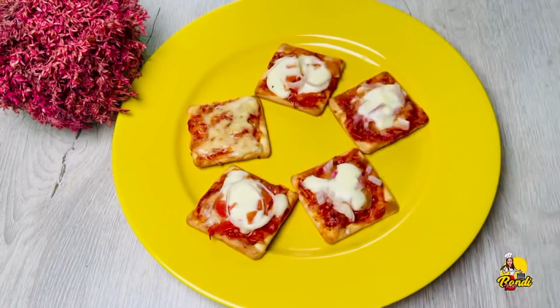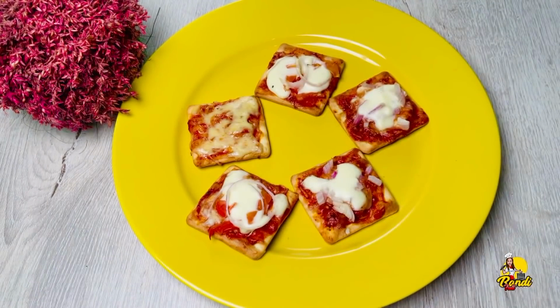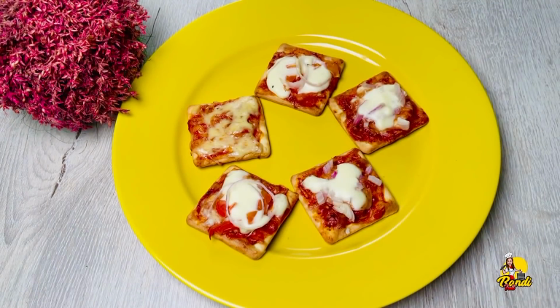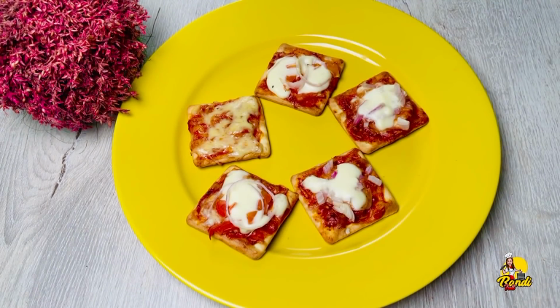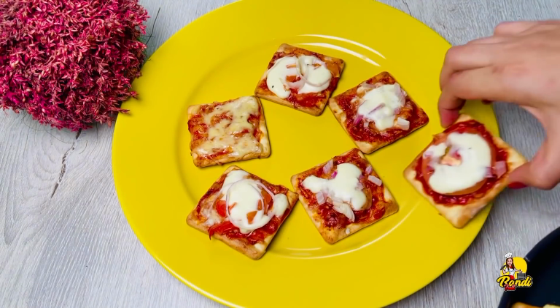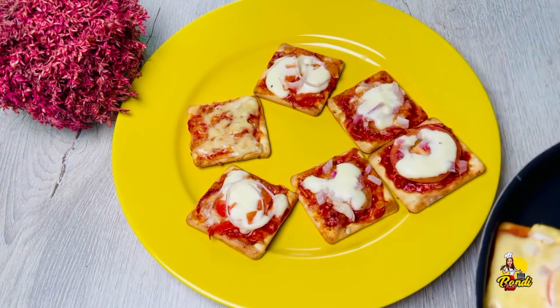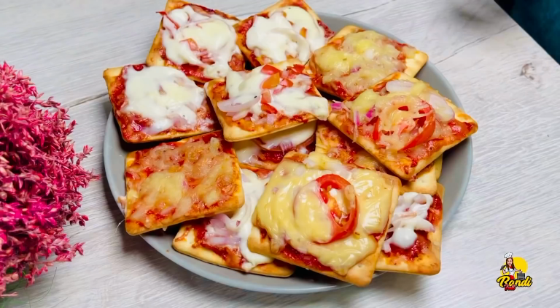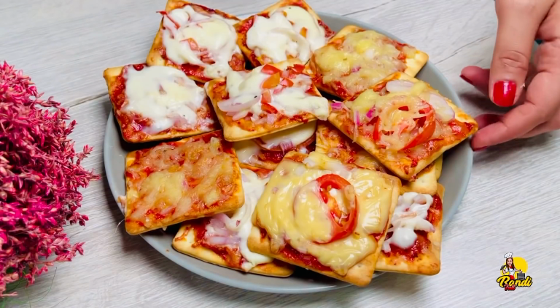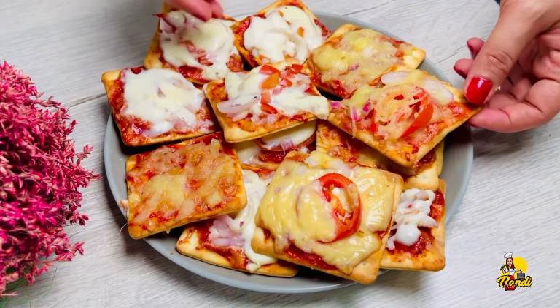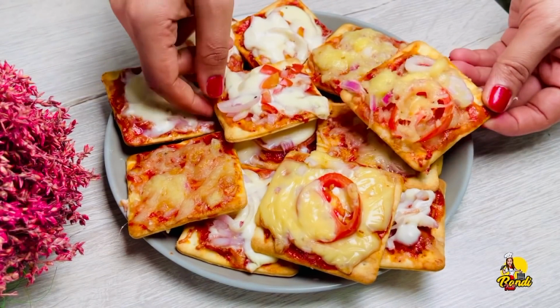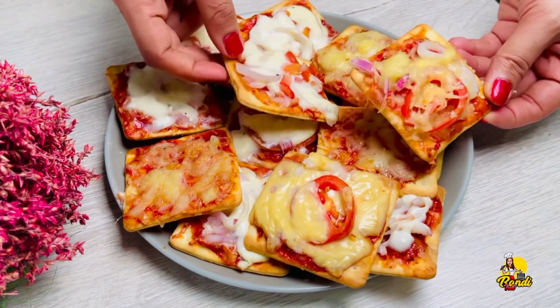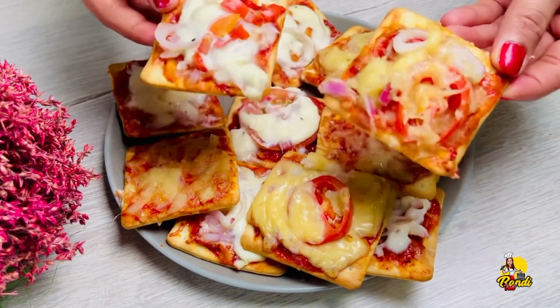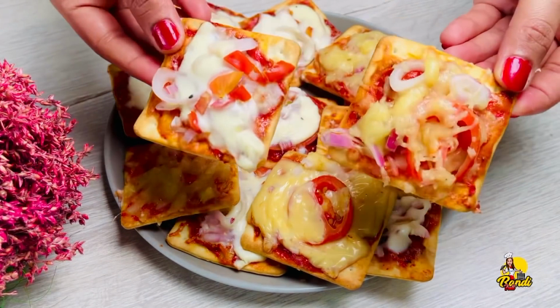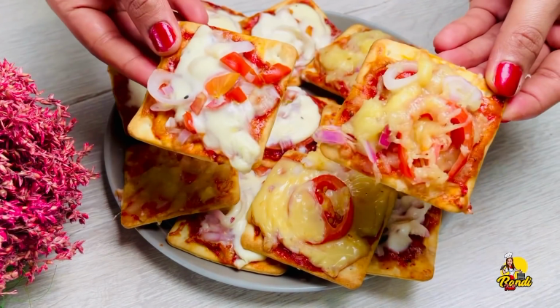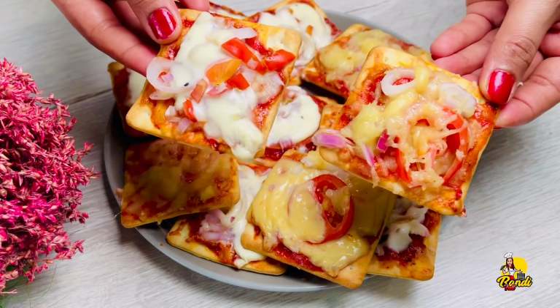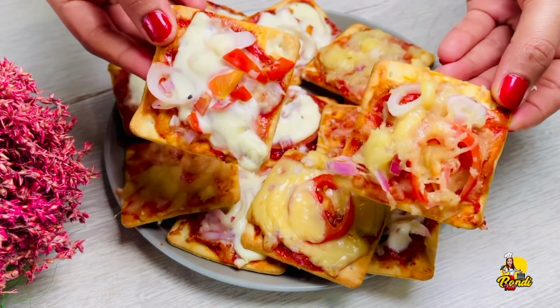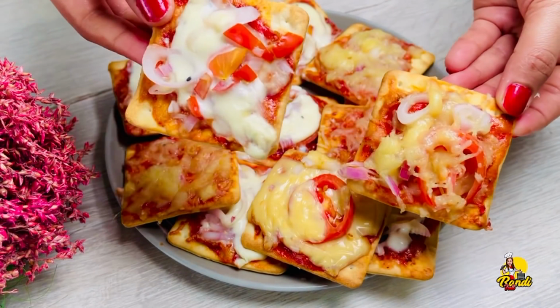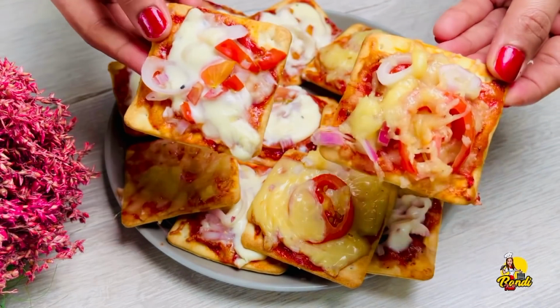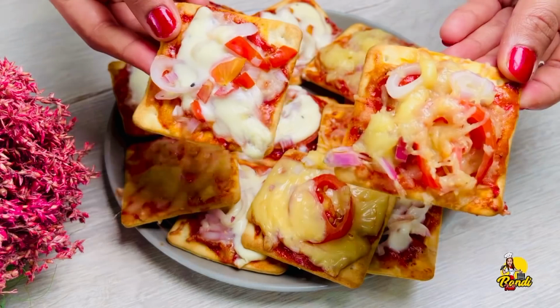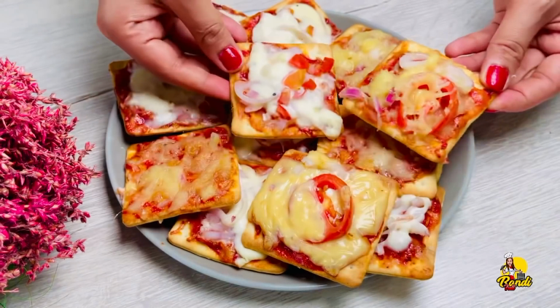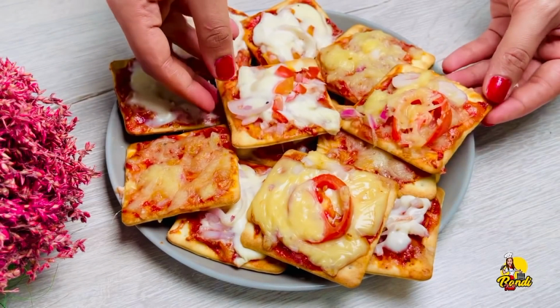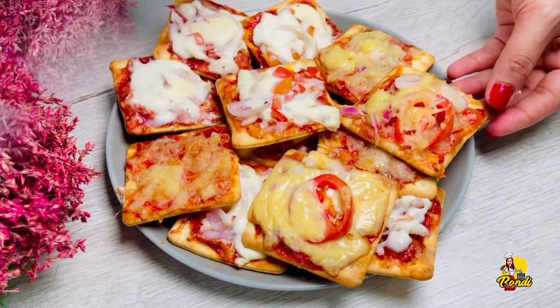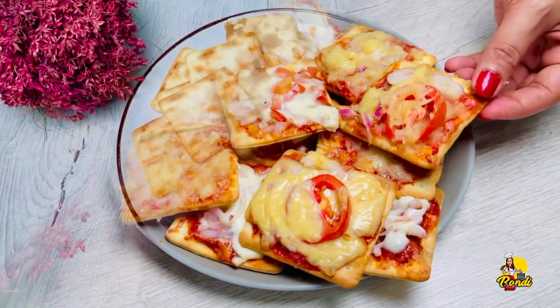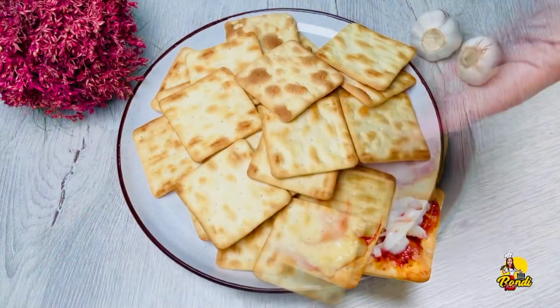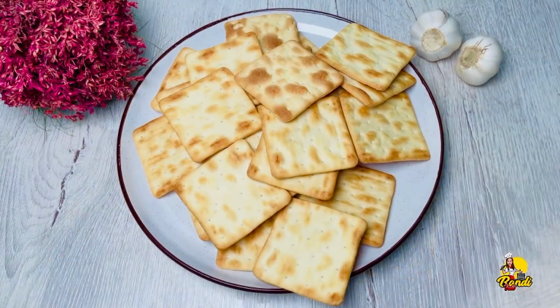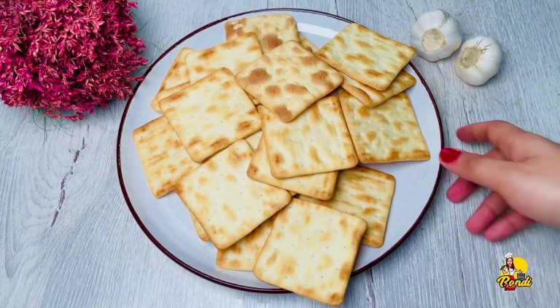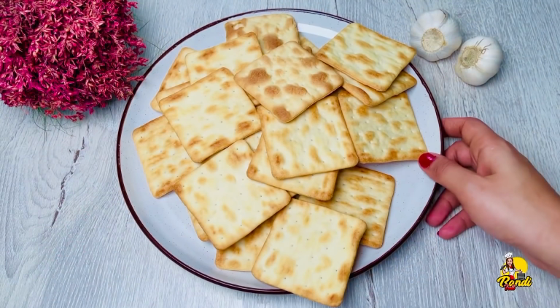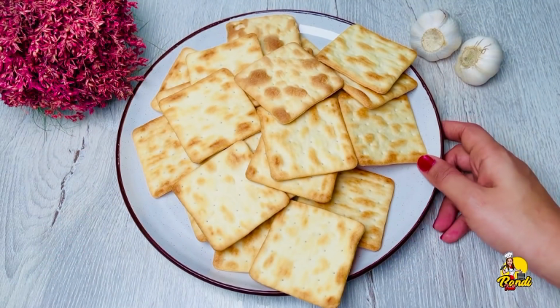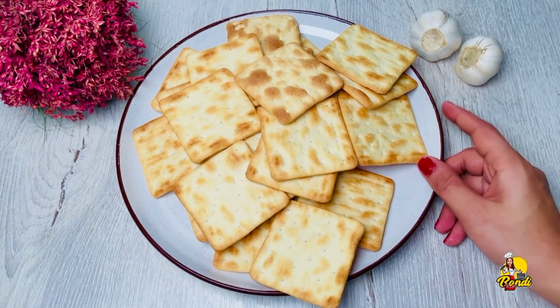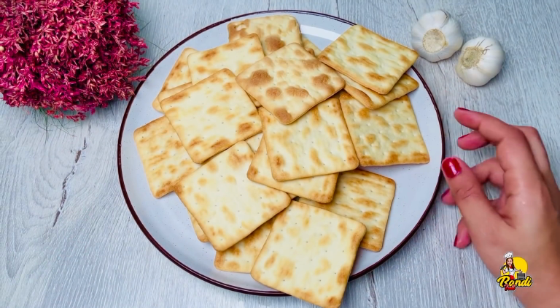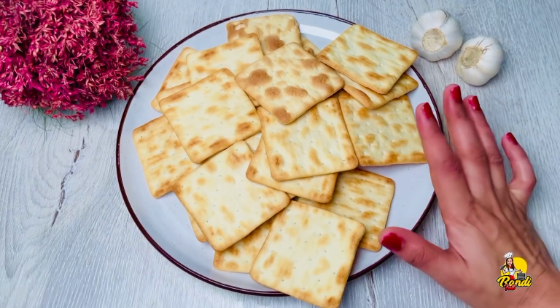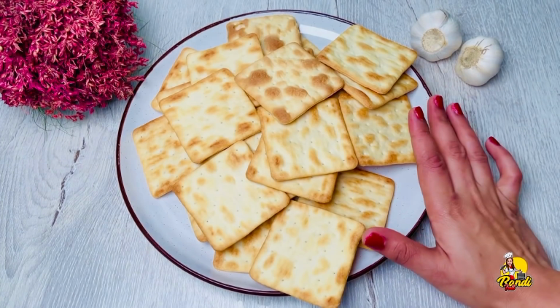You can add your cream cracker. You can add cheese and rice. And now you can add a little bit of cream cracker.